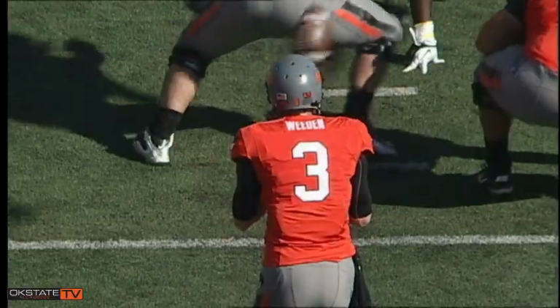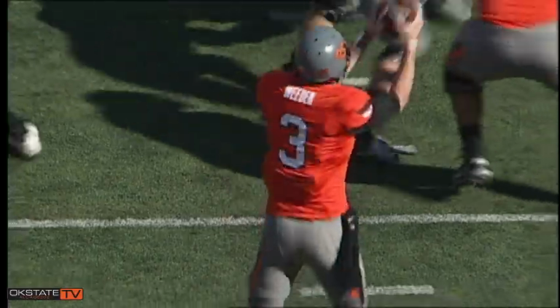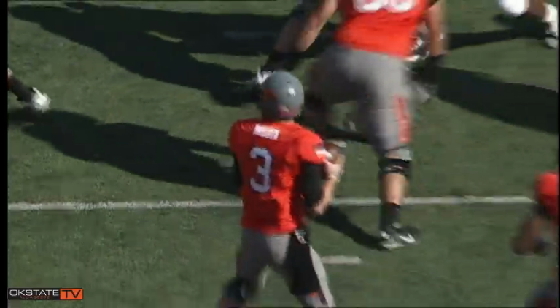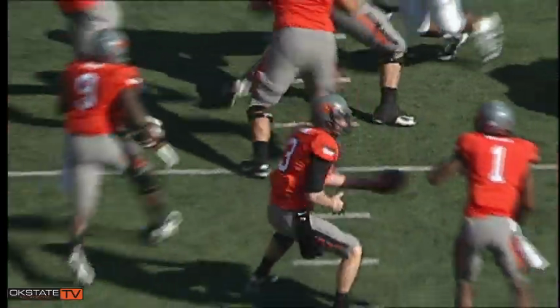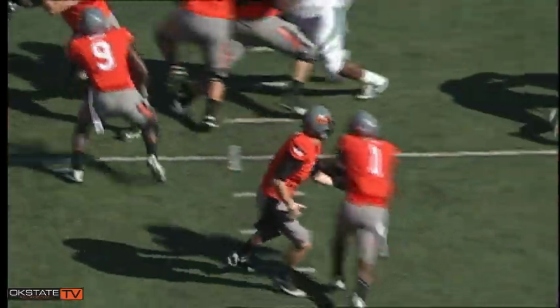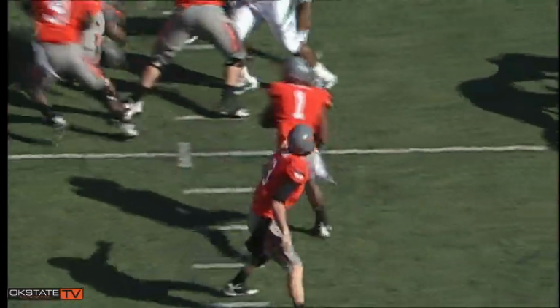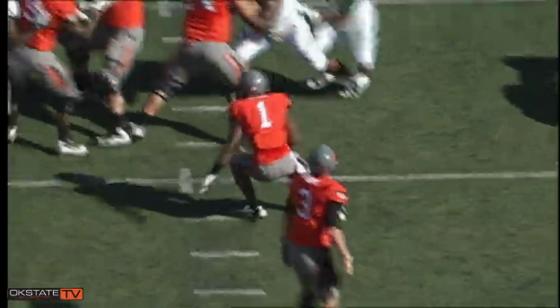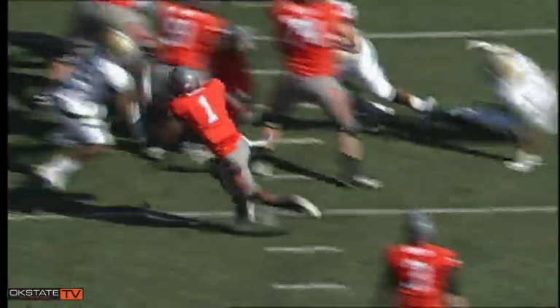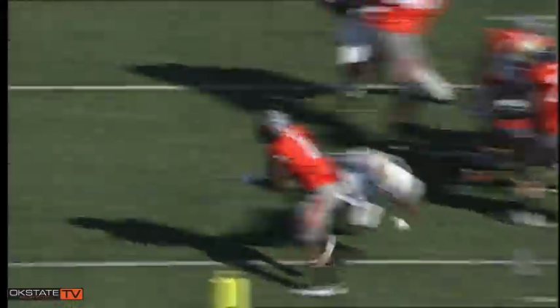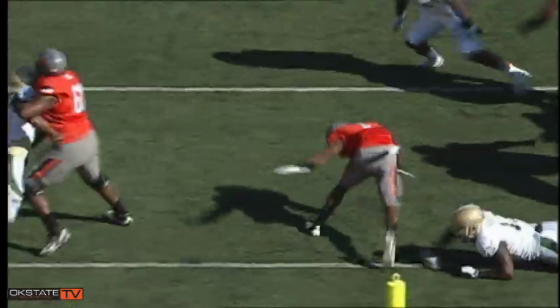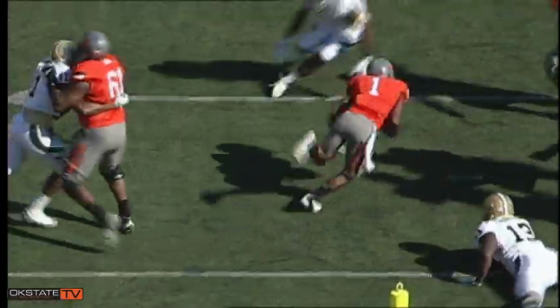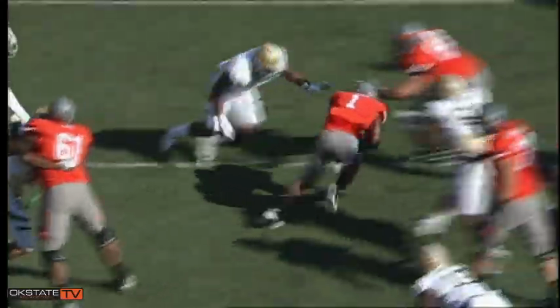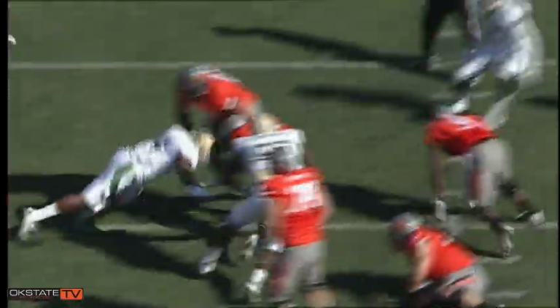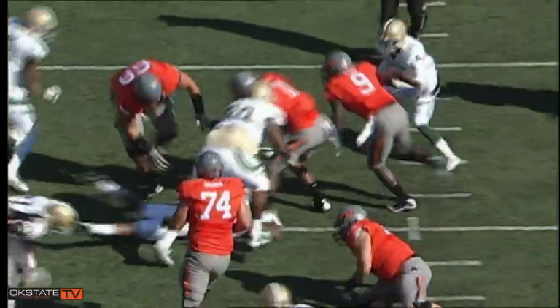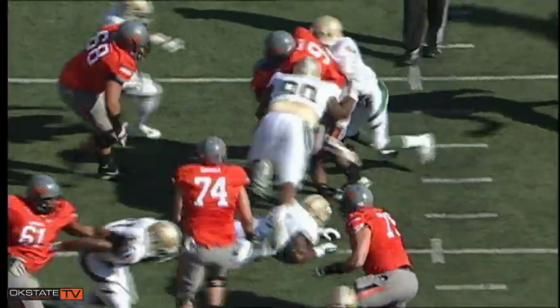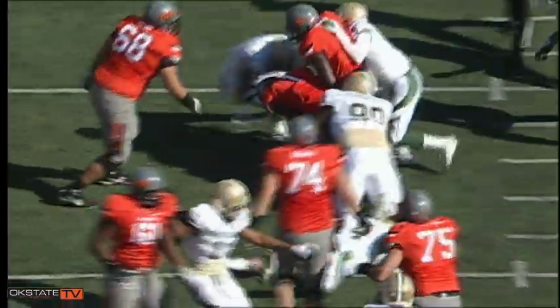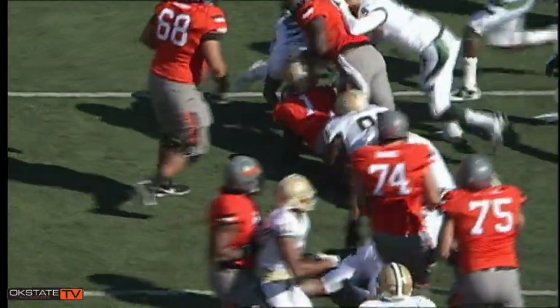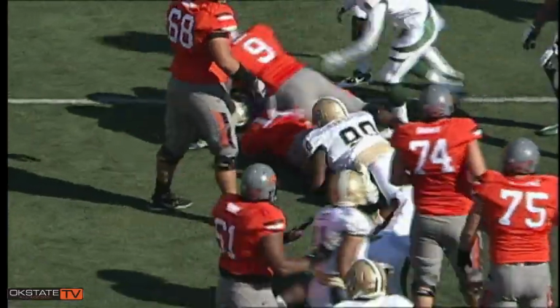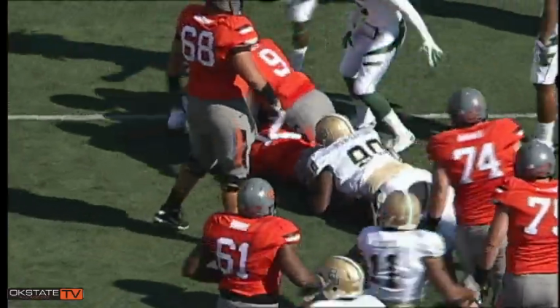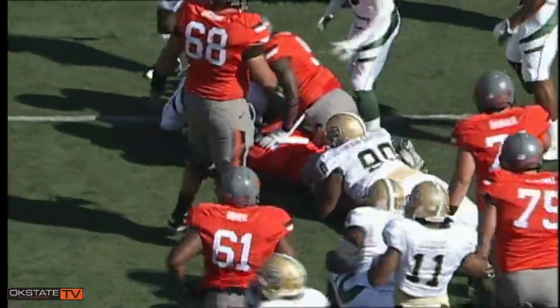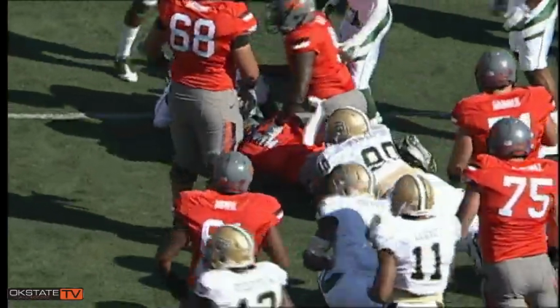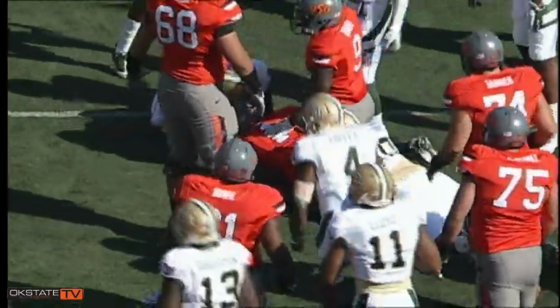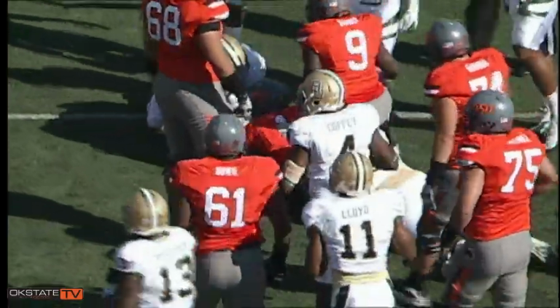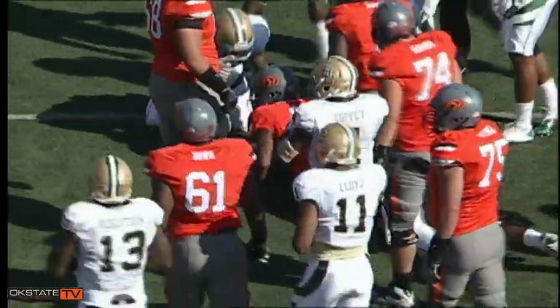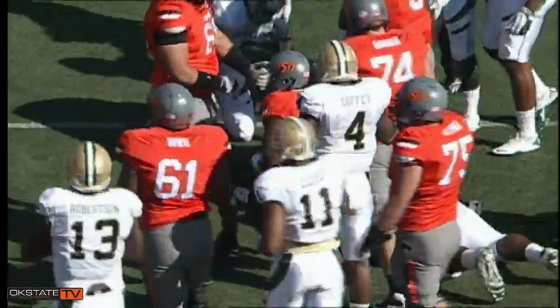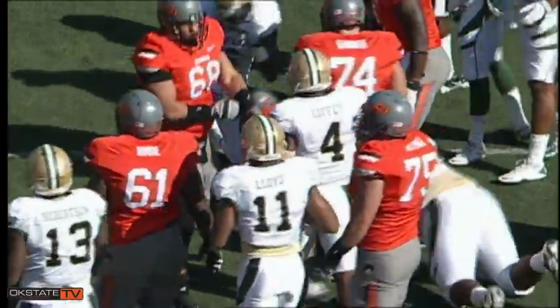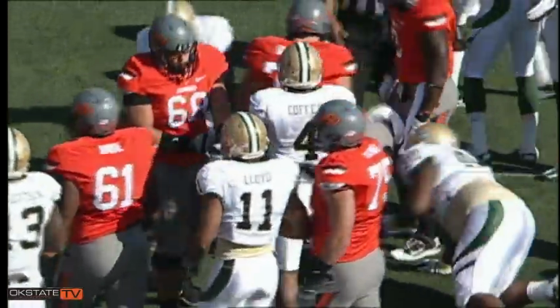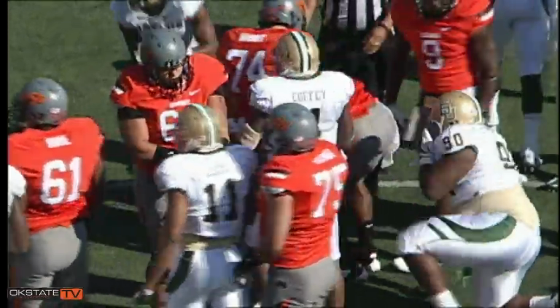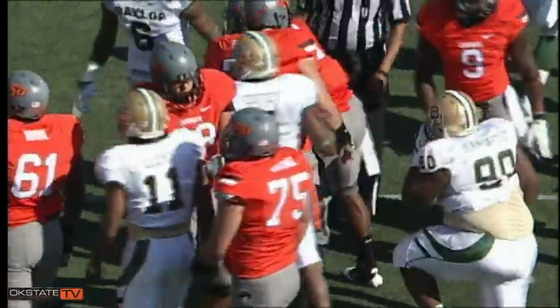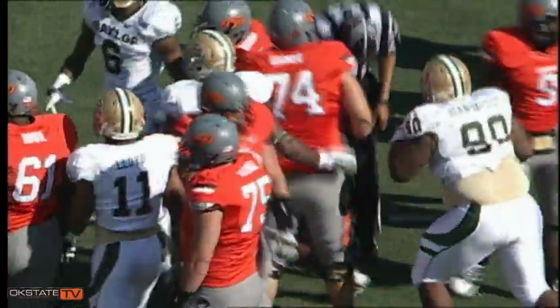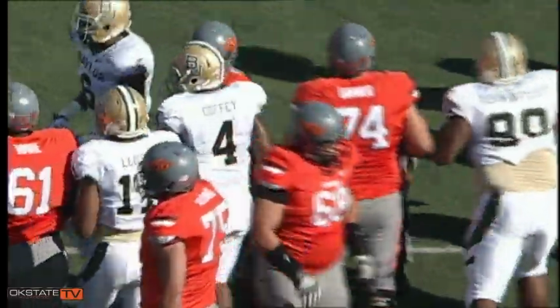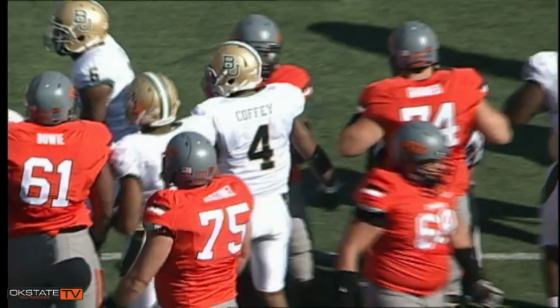Second and 10, OSU at the Baylor 27. Brandon hands it off on a draw play to Randall up the middle, hit in the backfield, breaks free, continues to run between the hash marks, and hauls it out for six to the 33.